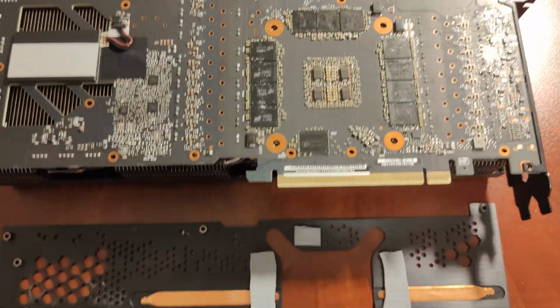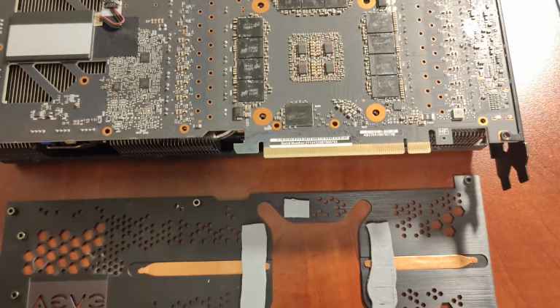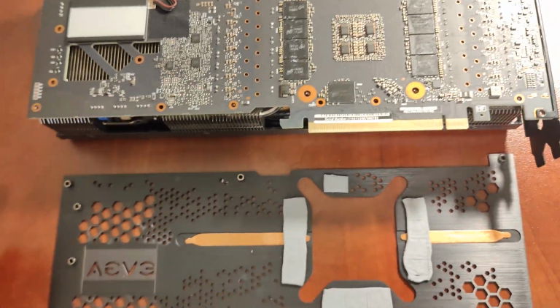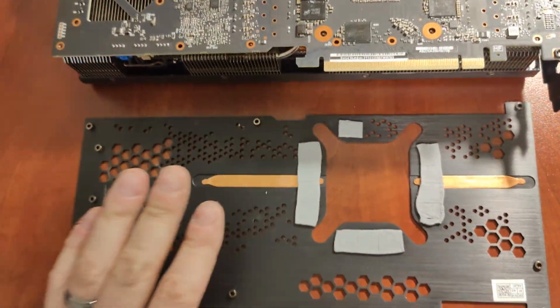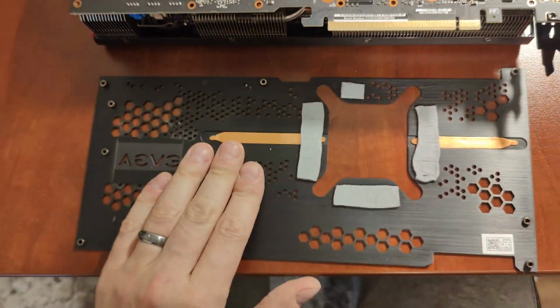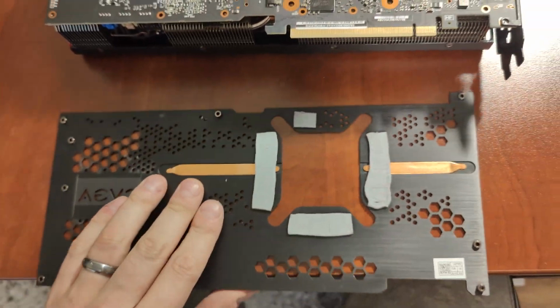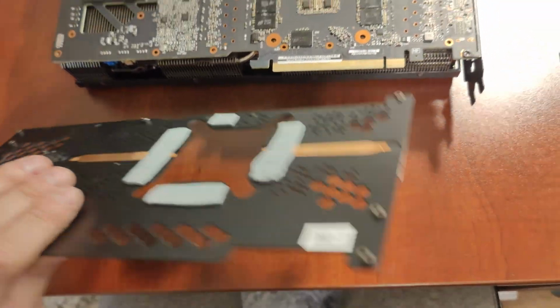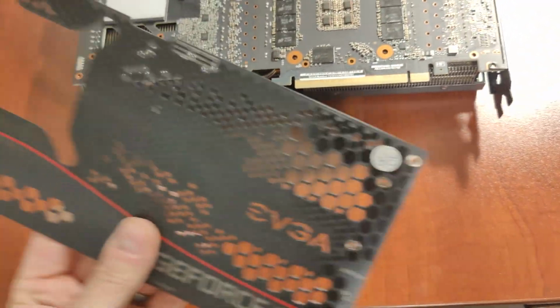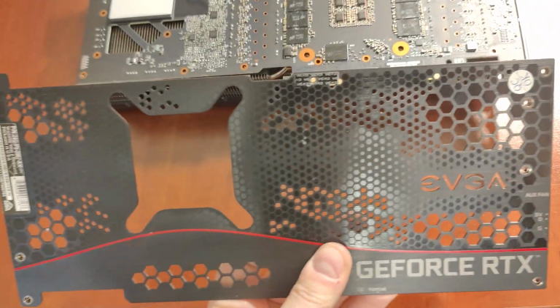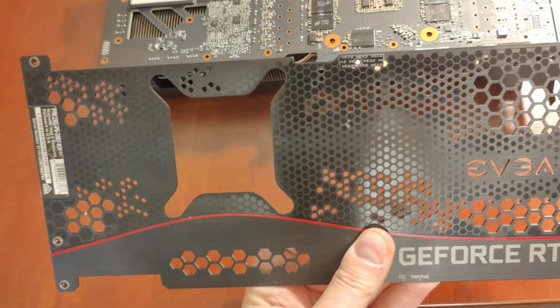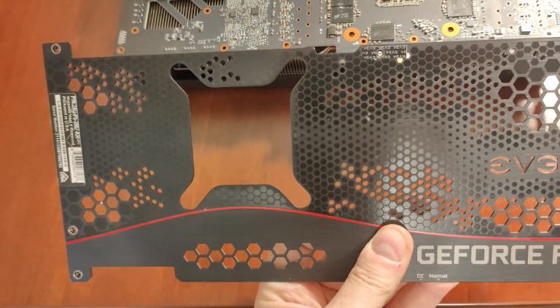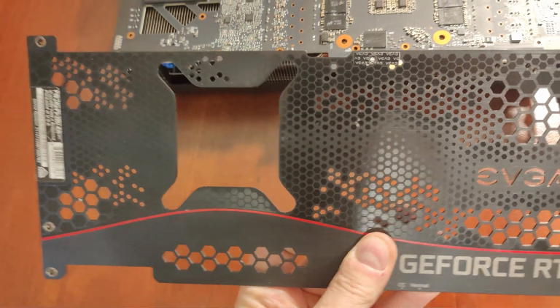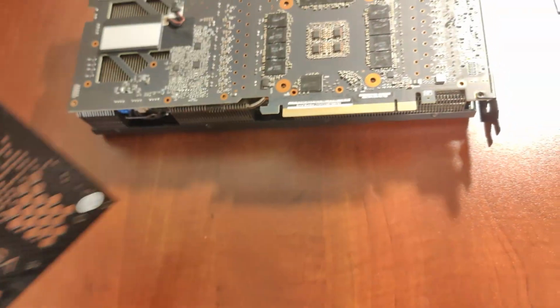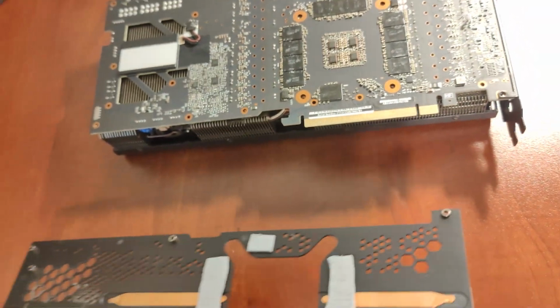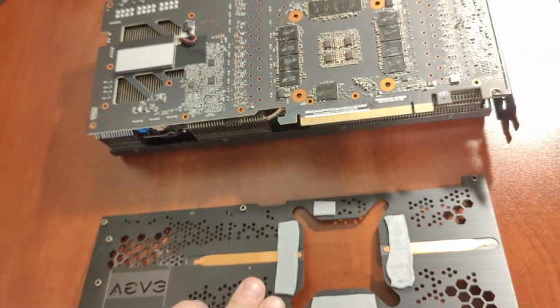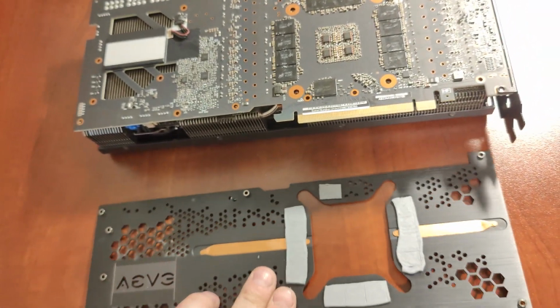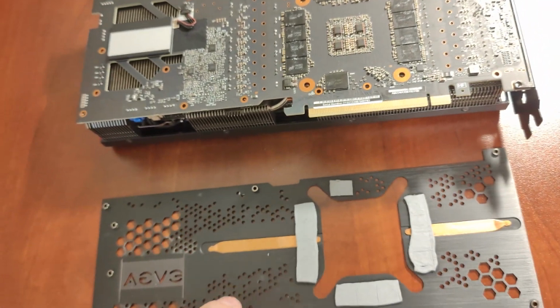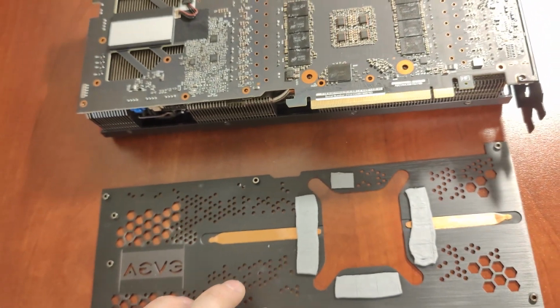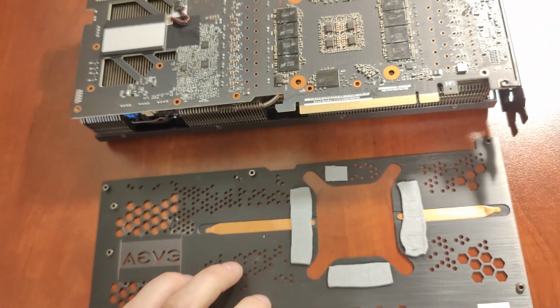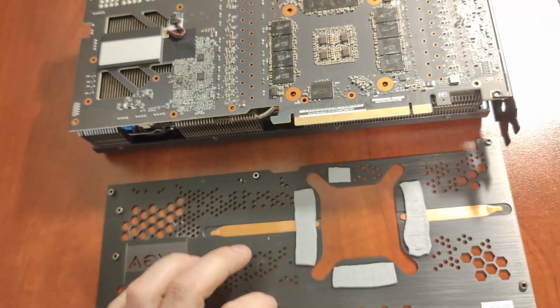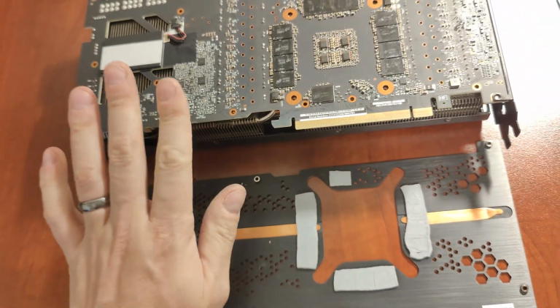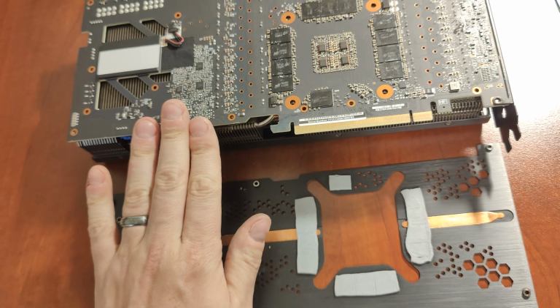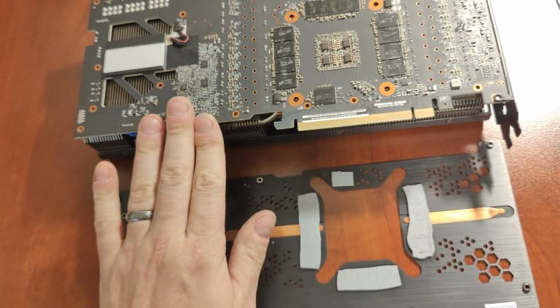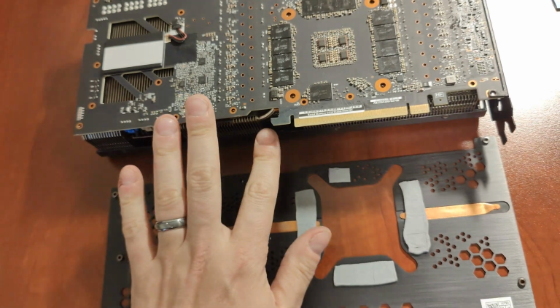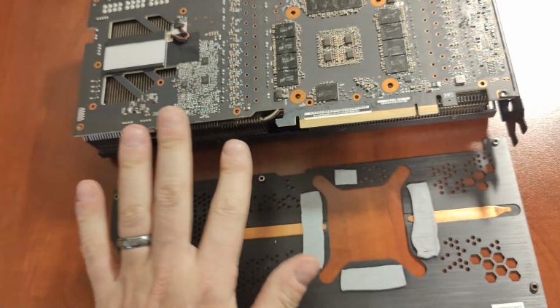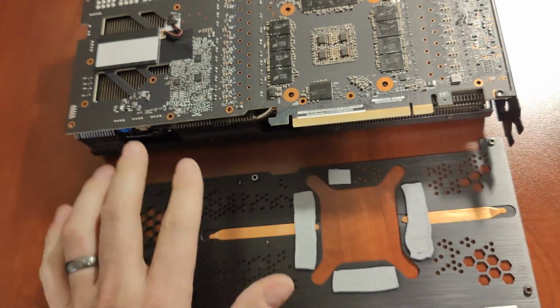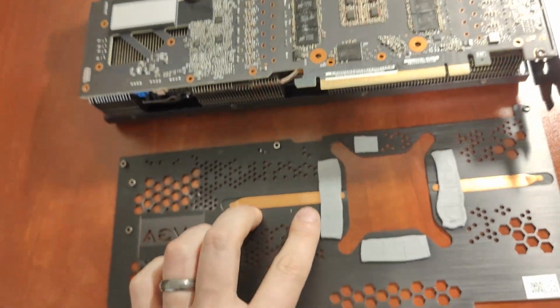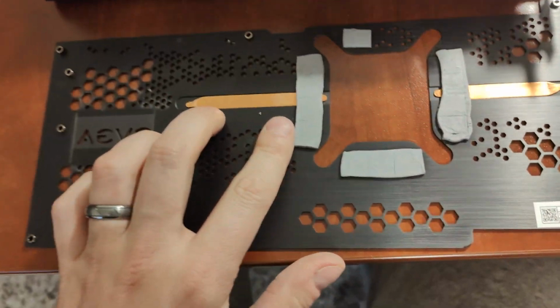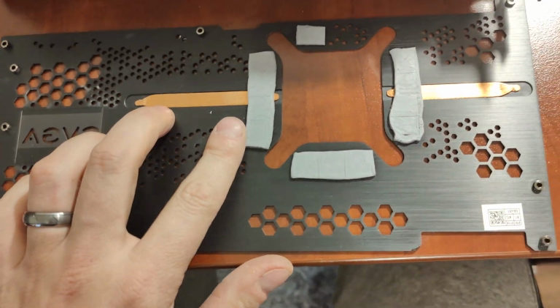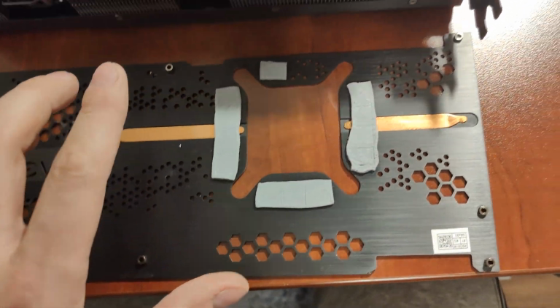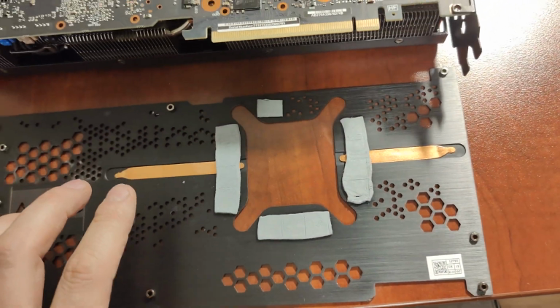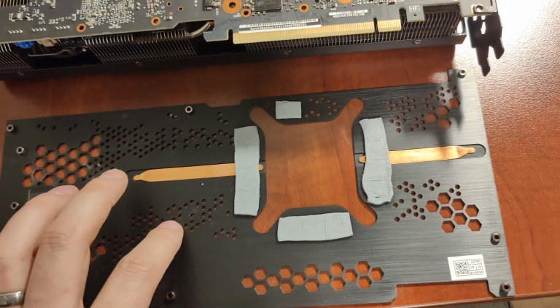So in today's video it's going to be the EVGA for the Win 3. Took off the backplate already, taking apart the insides, replacing all the thermopads and the core.